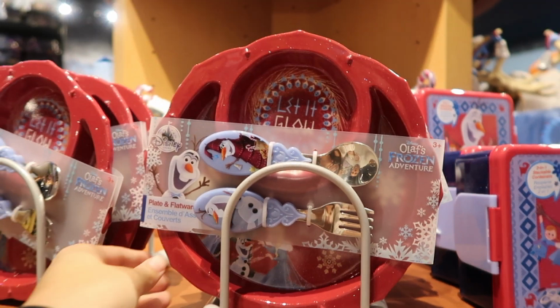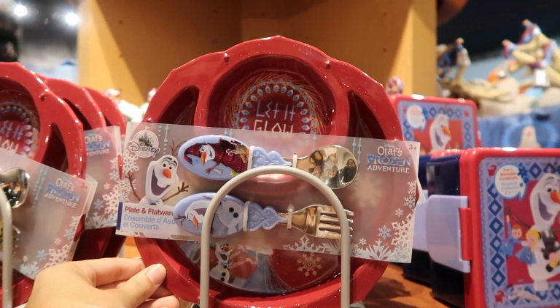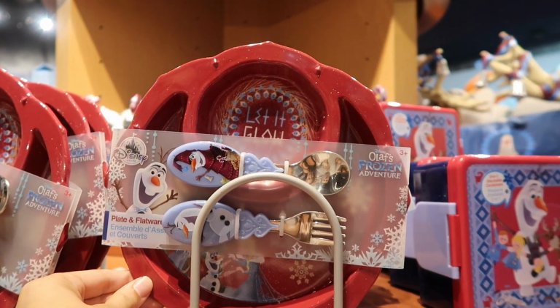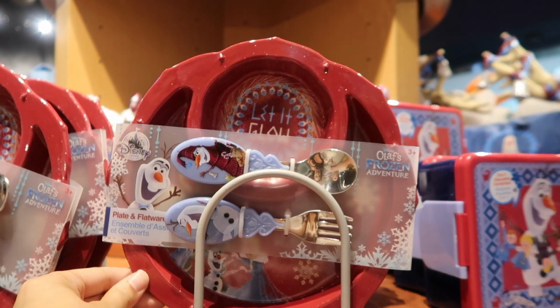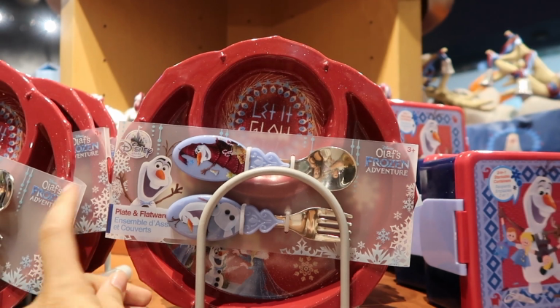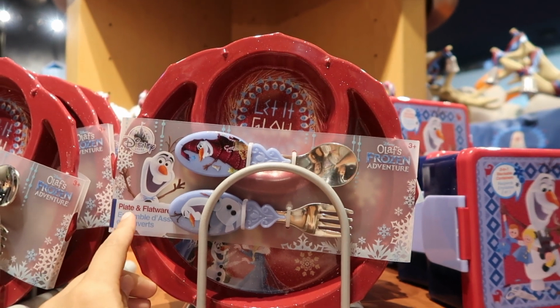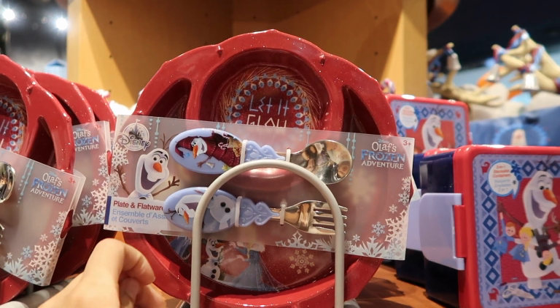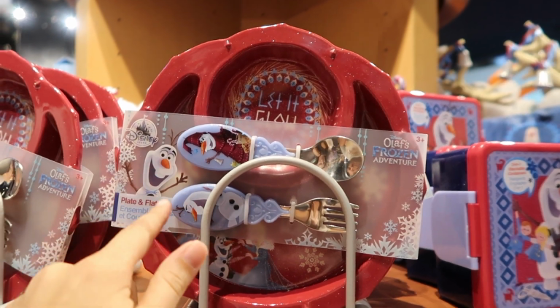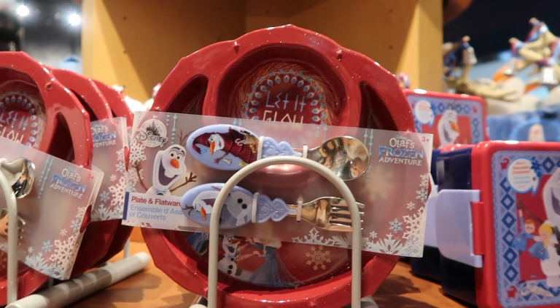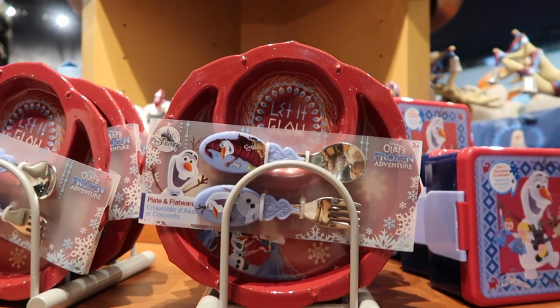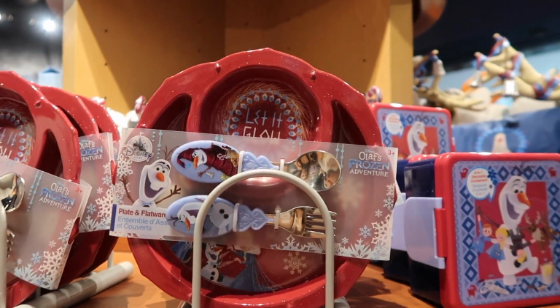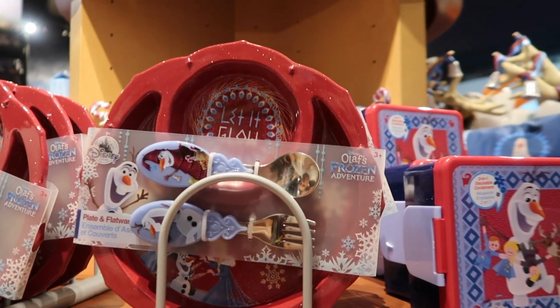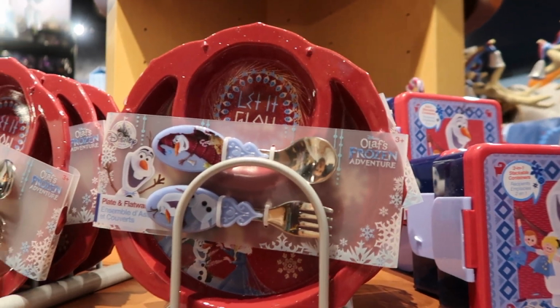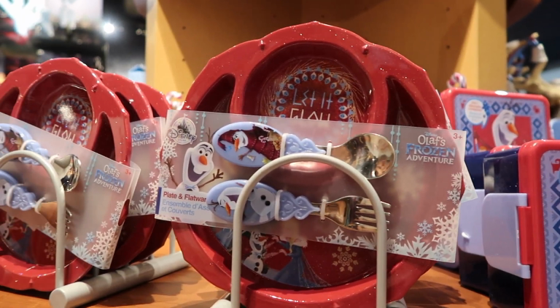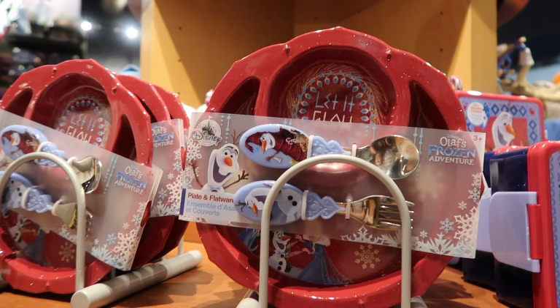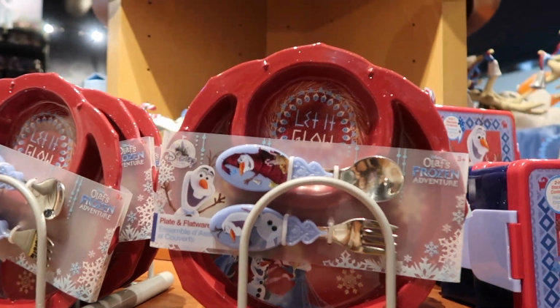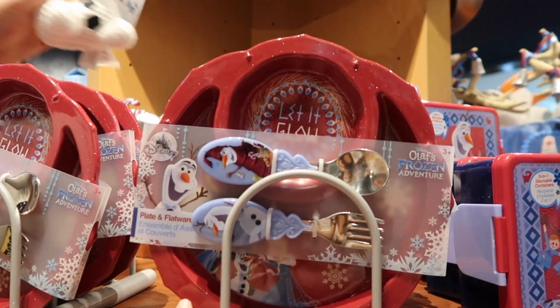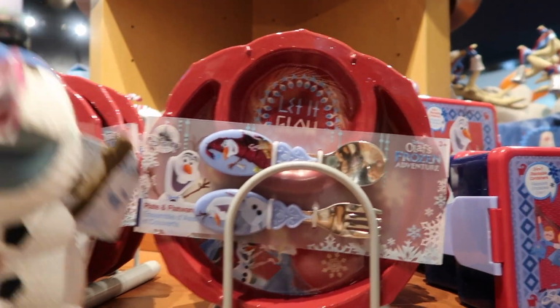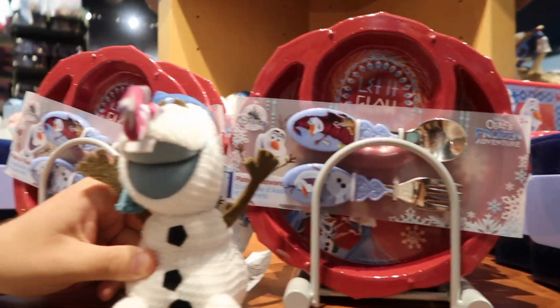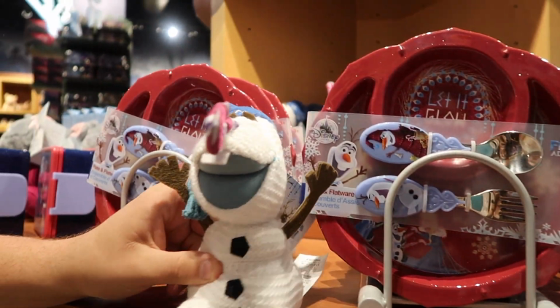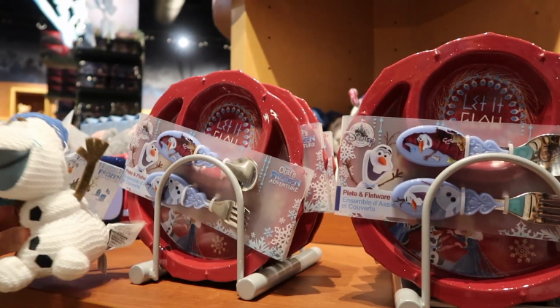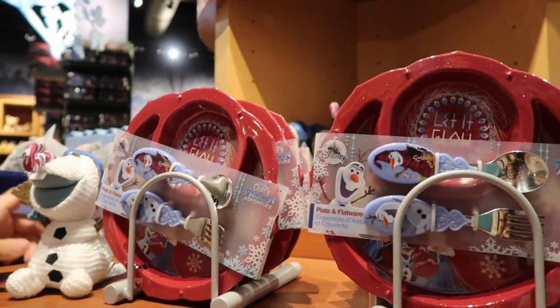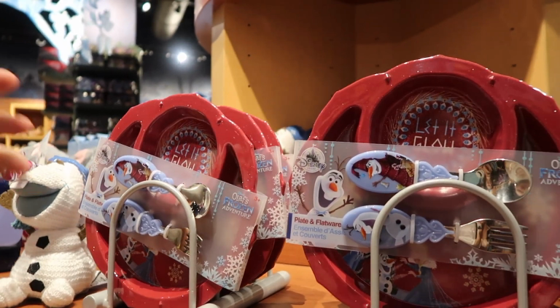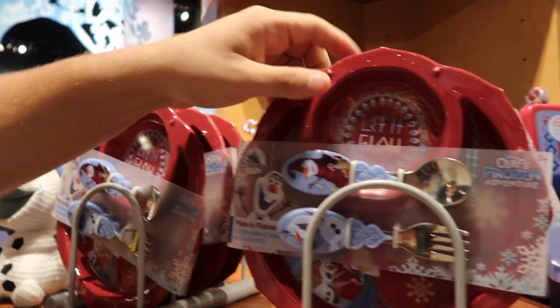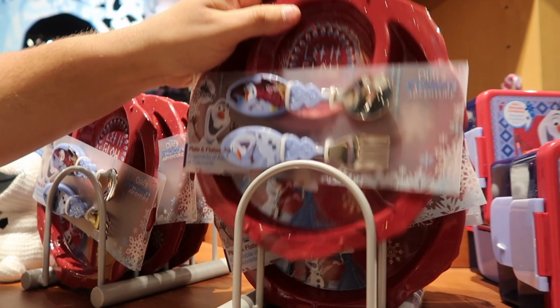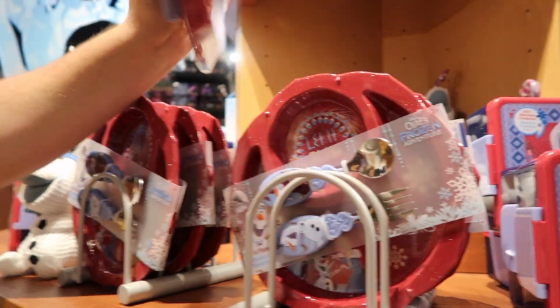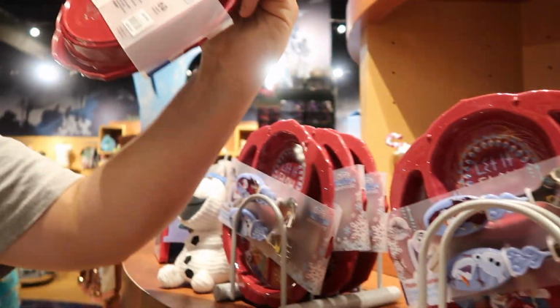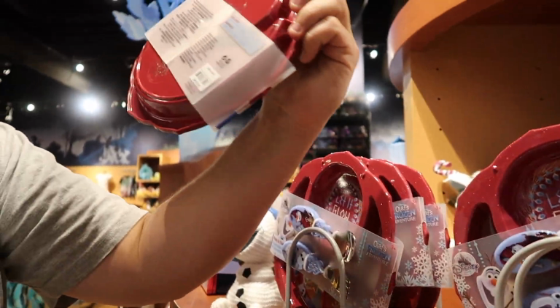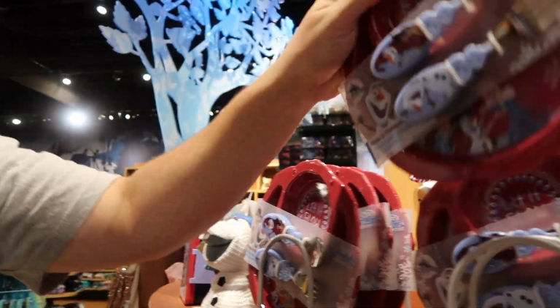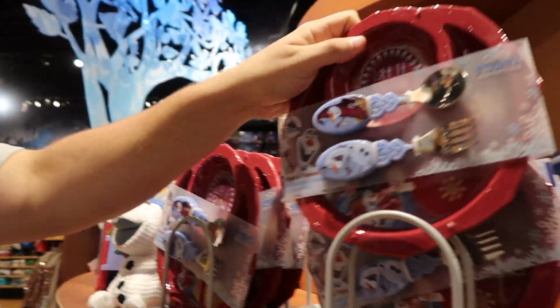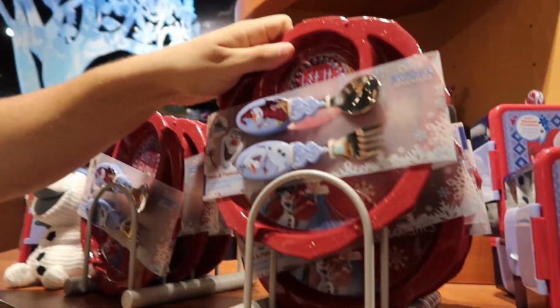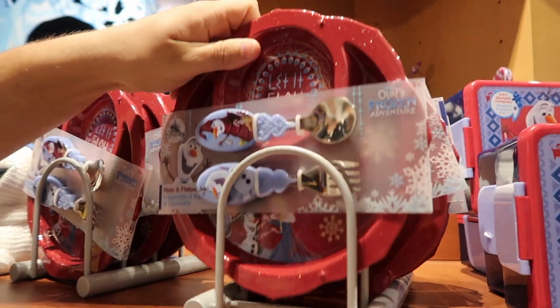So this is a plate set that they have. It has Olaf — Olaf is like the cutest character ever, I absolutely love Olaf. This plate set here is $14.95.